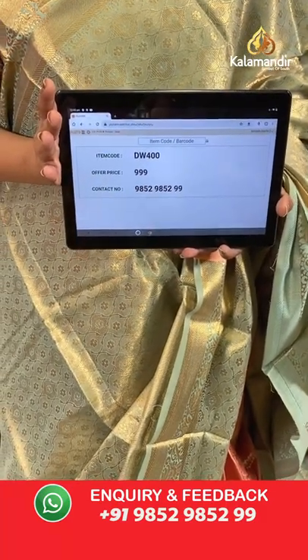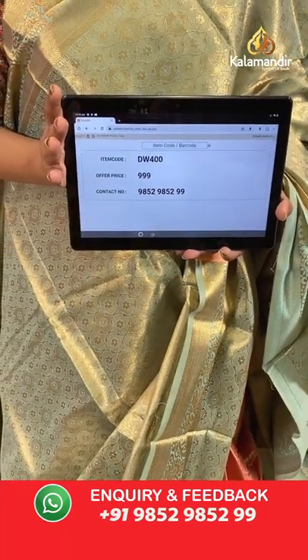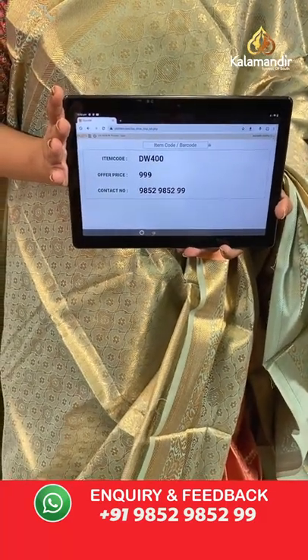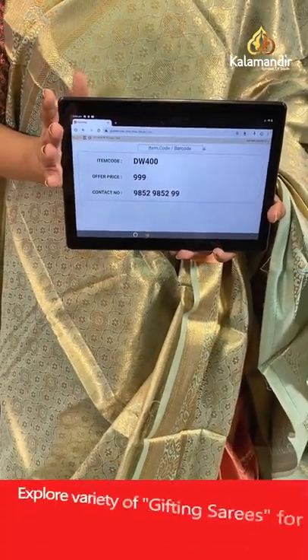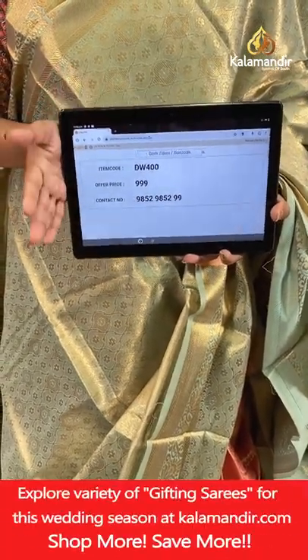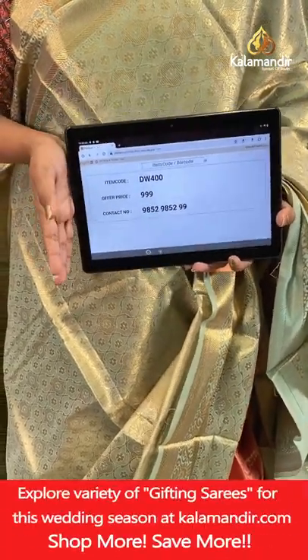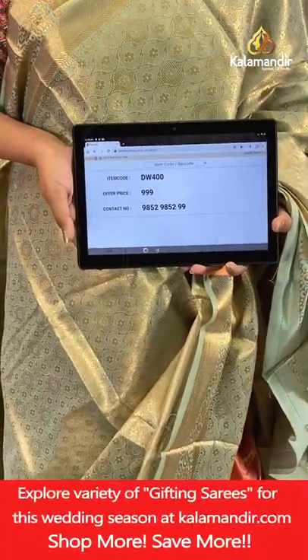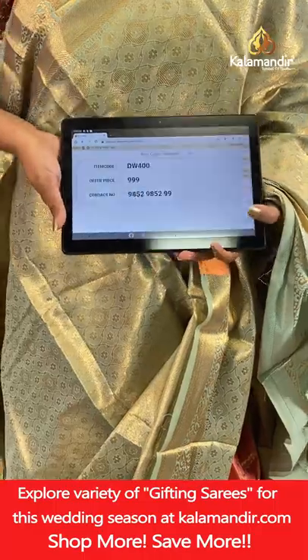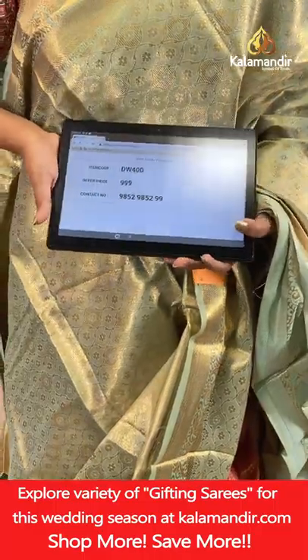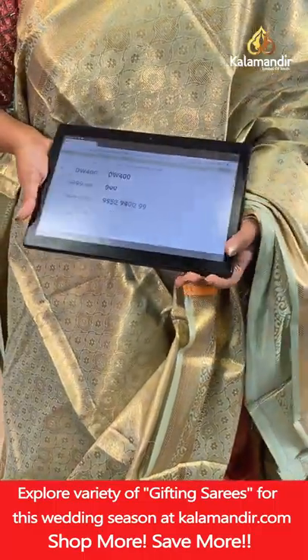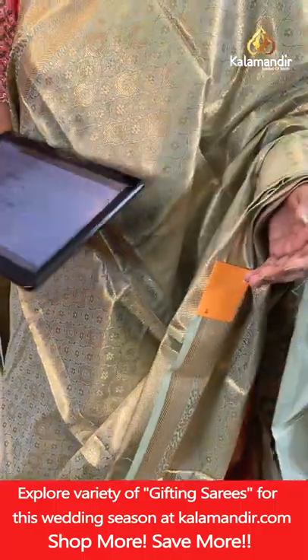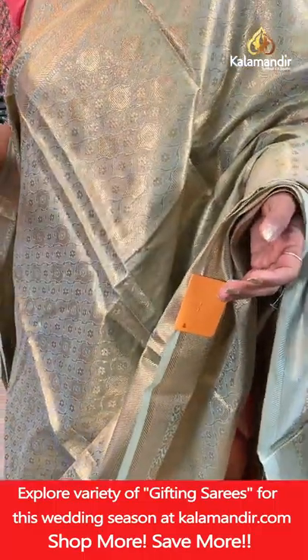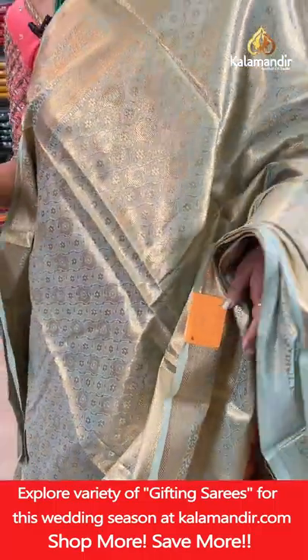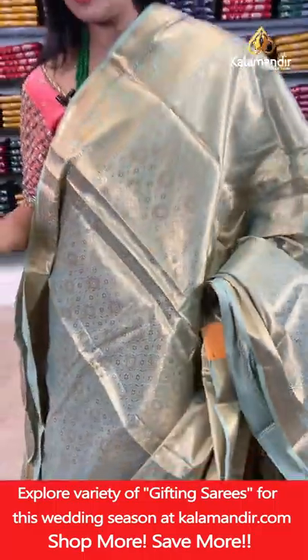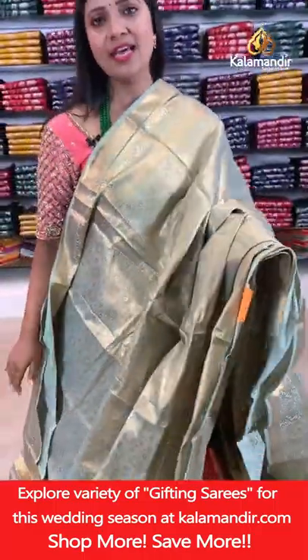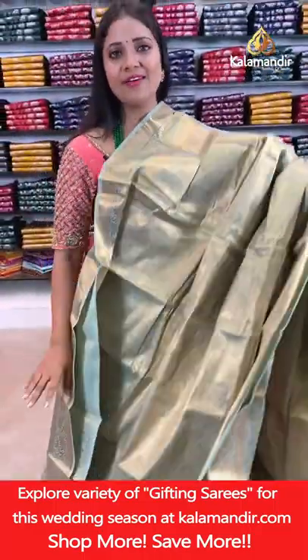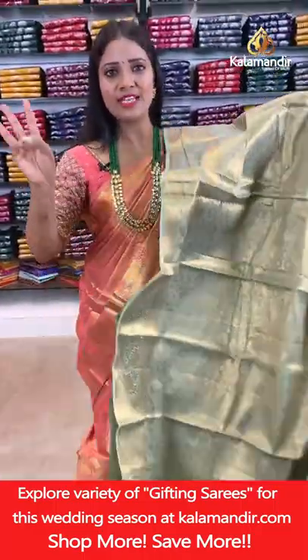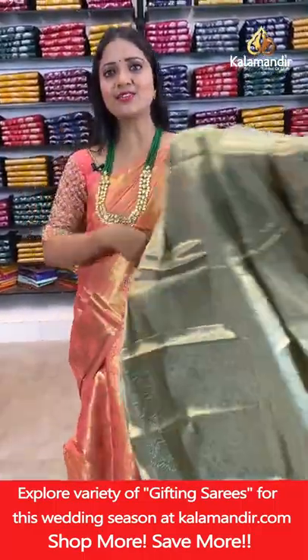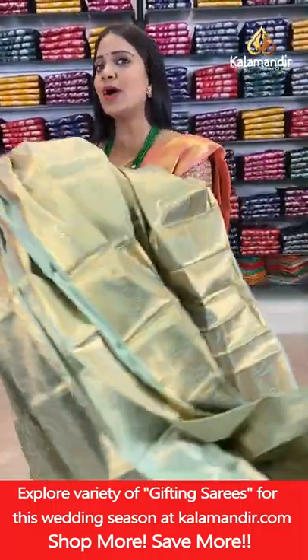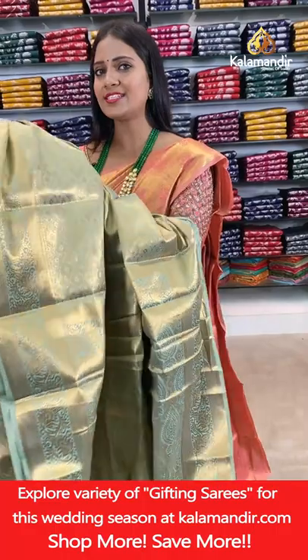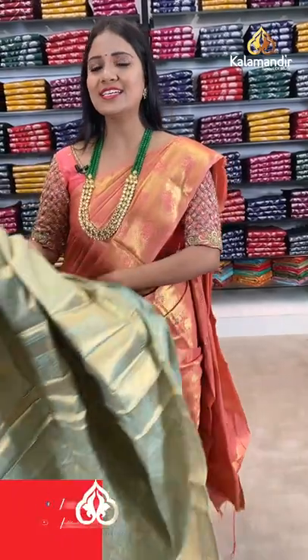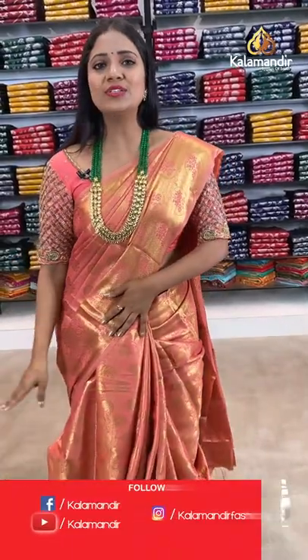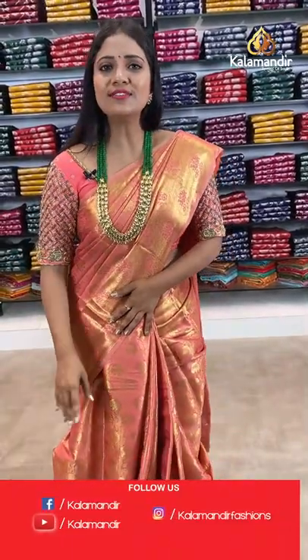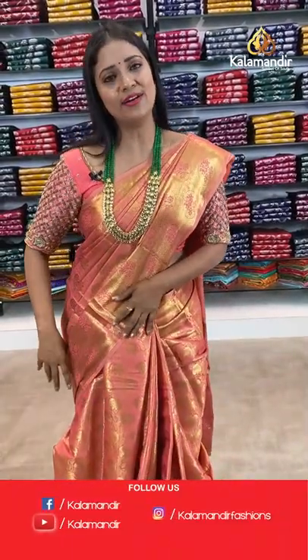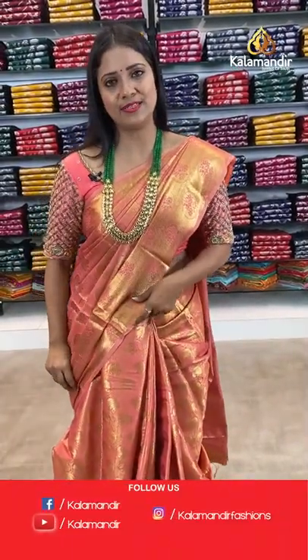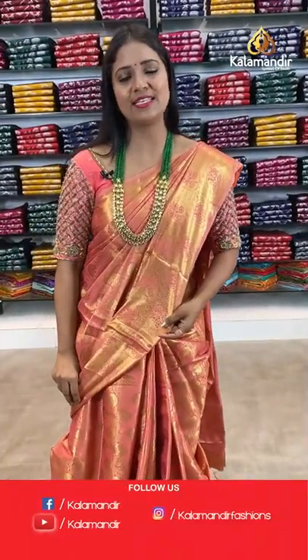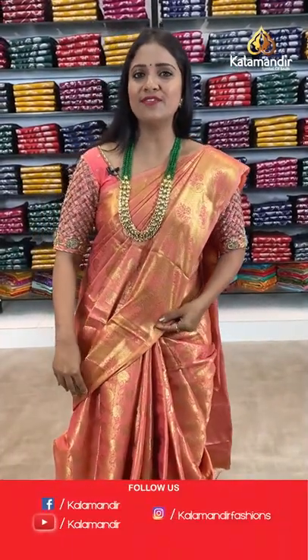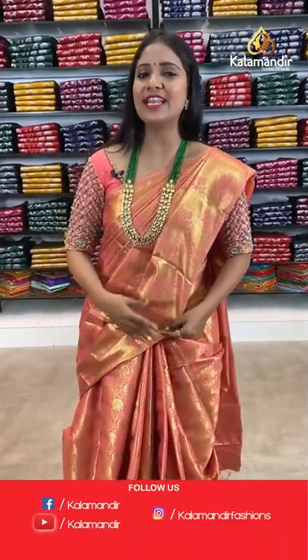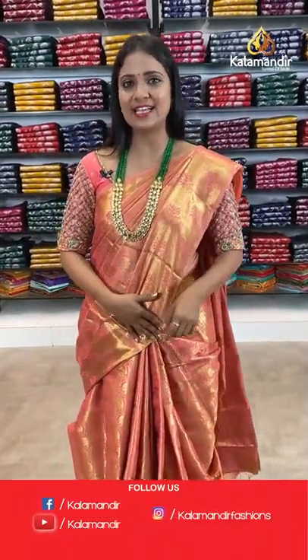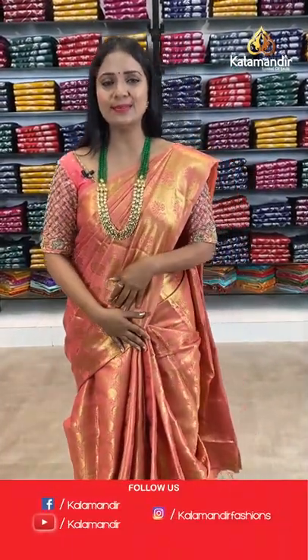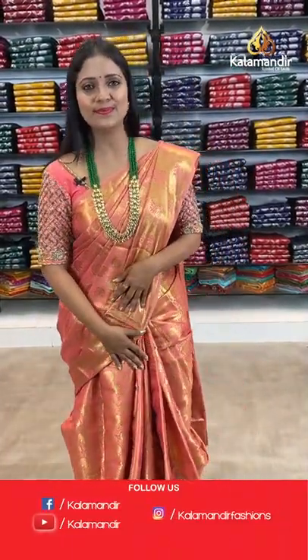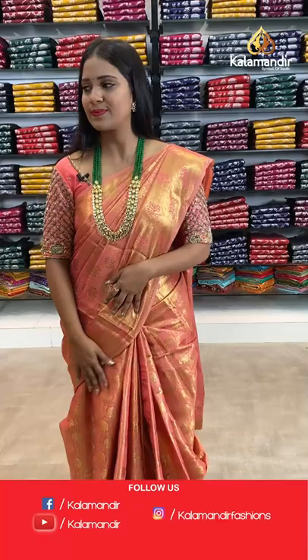You can avail the saree at 999 for a single saree, and for 3 sarees you can avail at 2500 rupees.